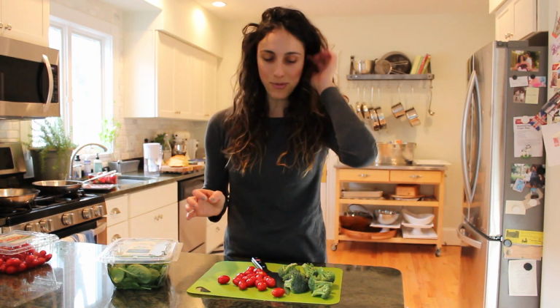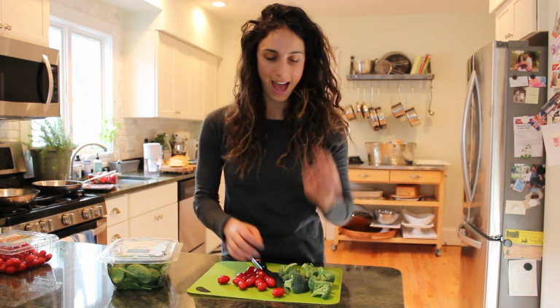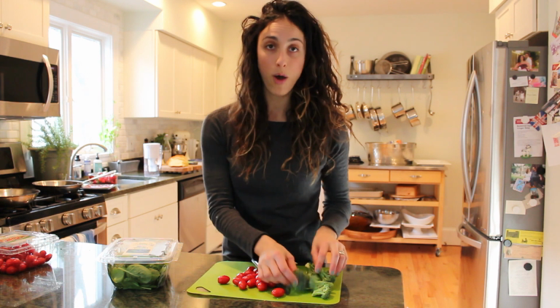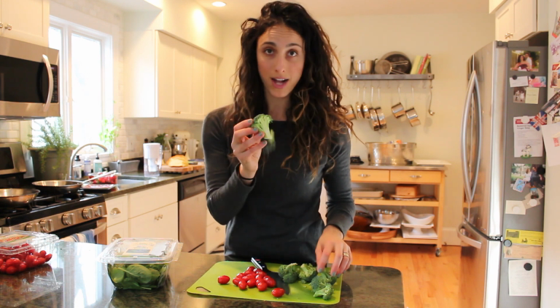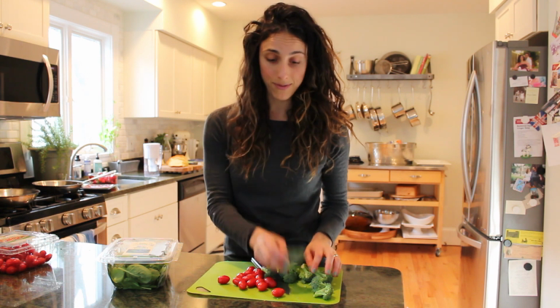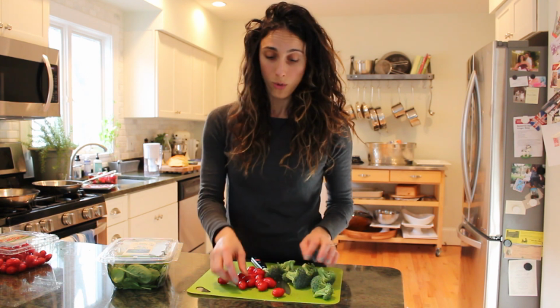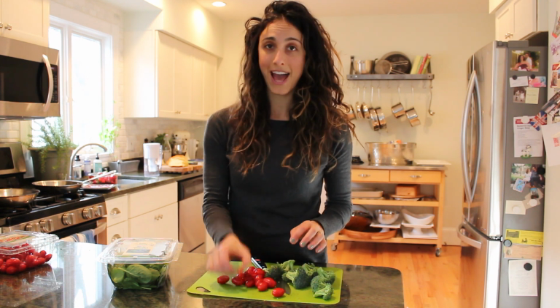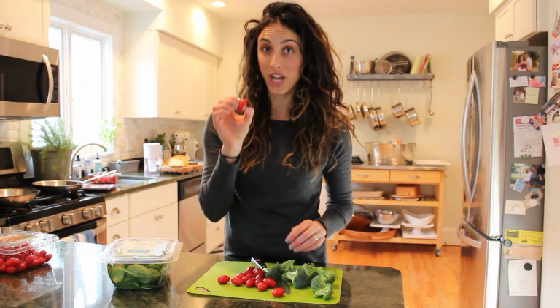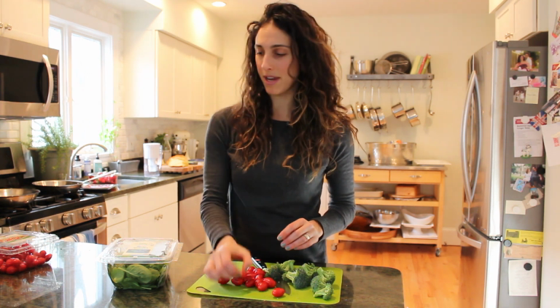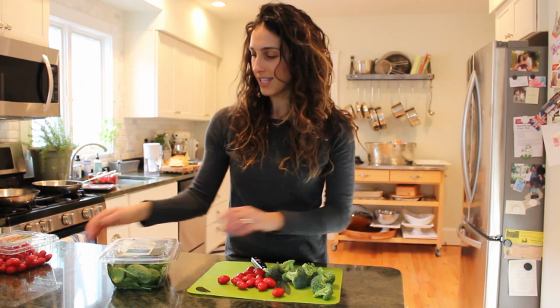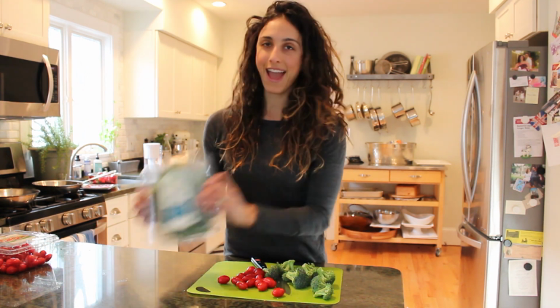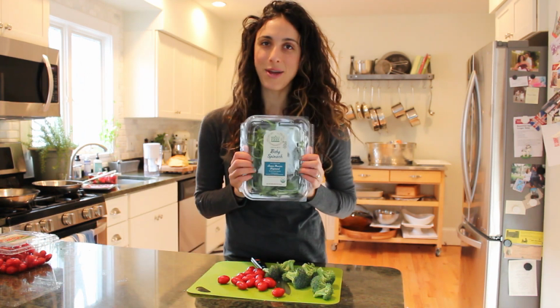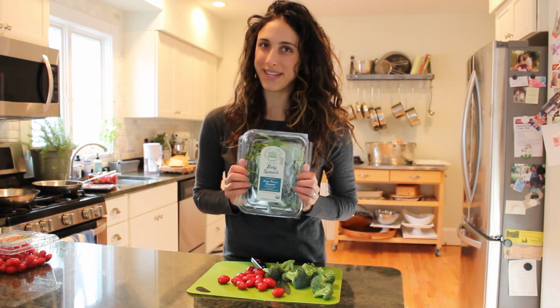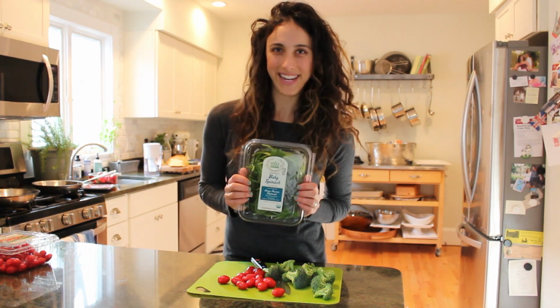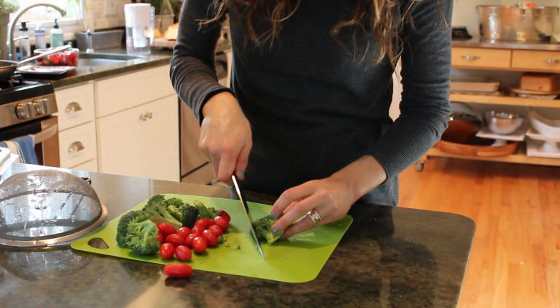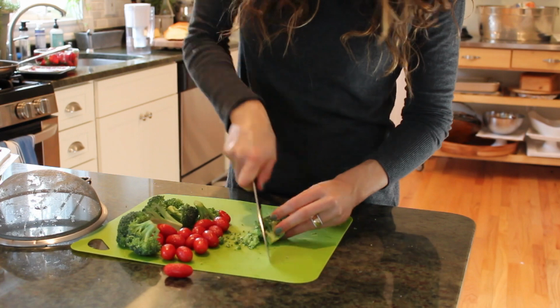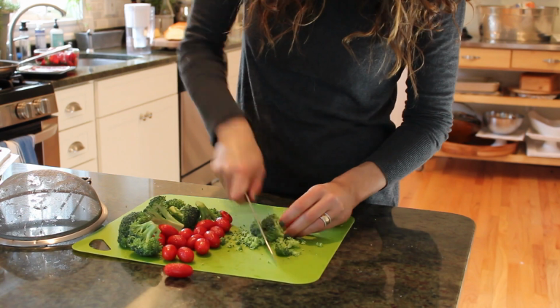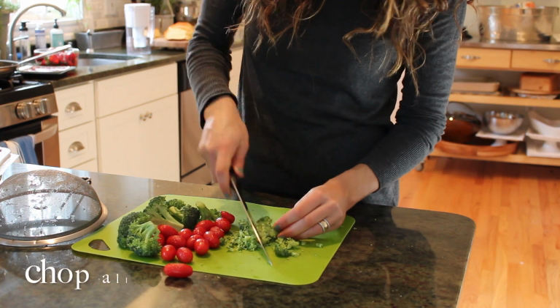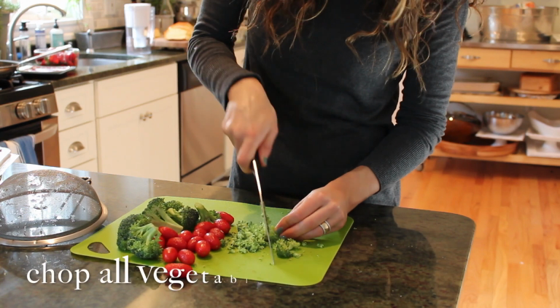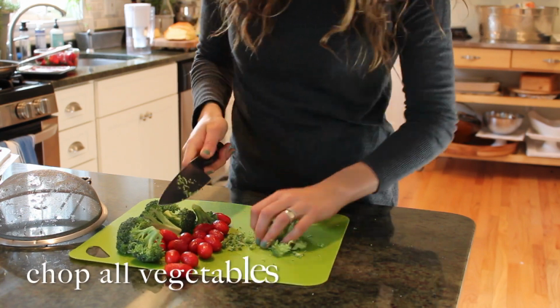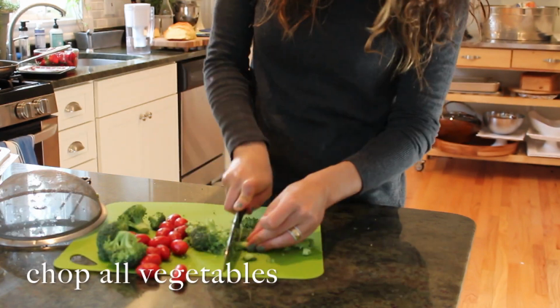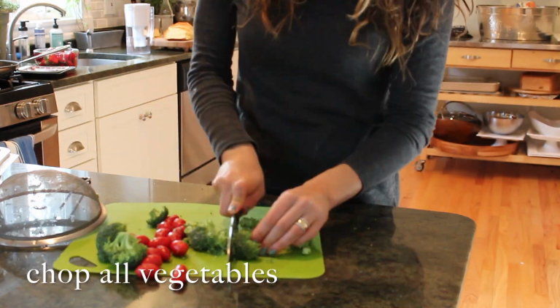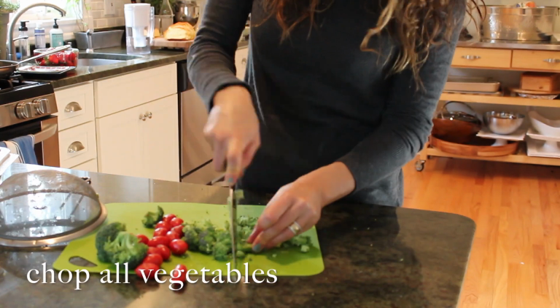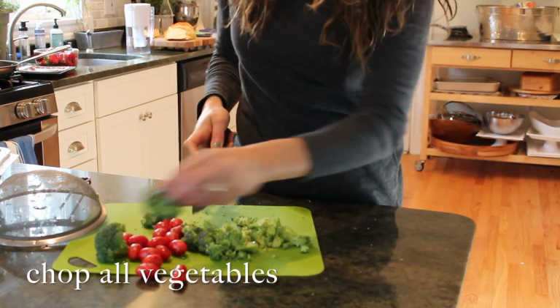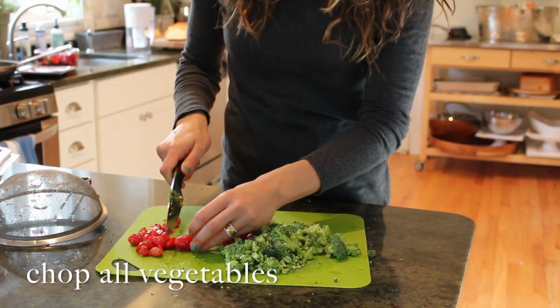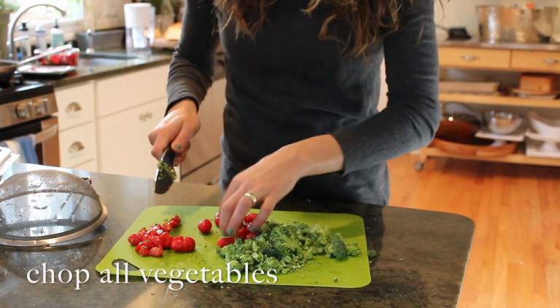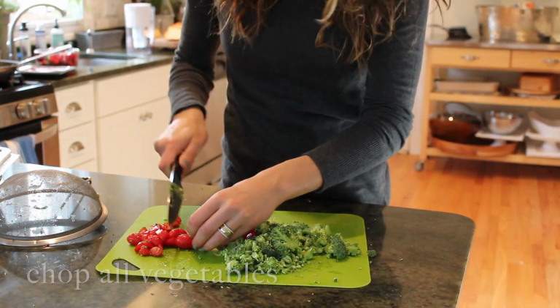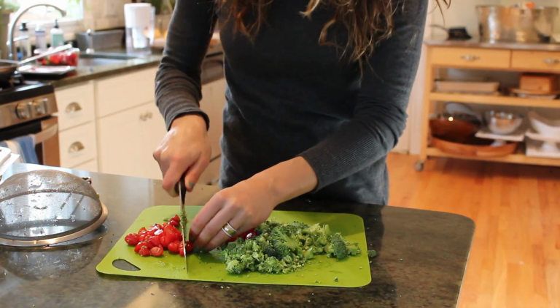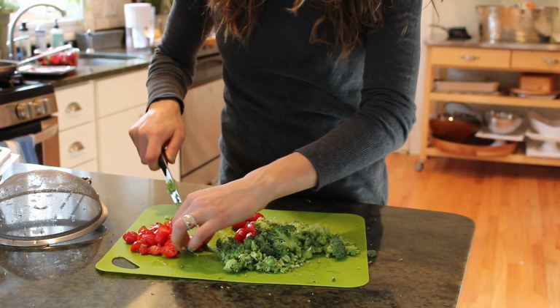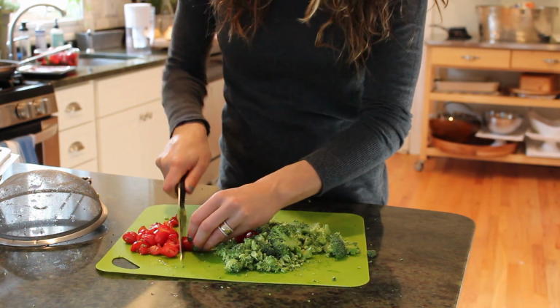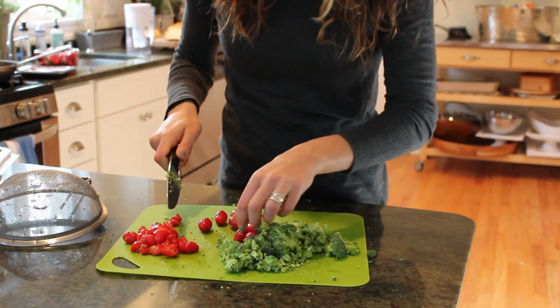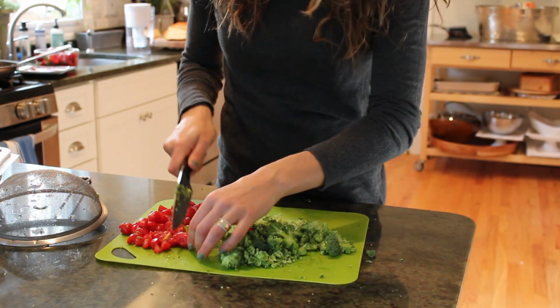Today we have broccoli, we have cherry tomatoes and baby spinach. You're going to want to chop all your vegetables first. Remember, you can take any kind of vegetable — be creative with it.